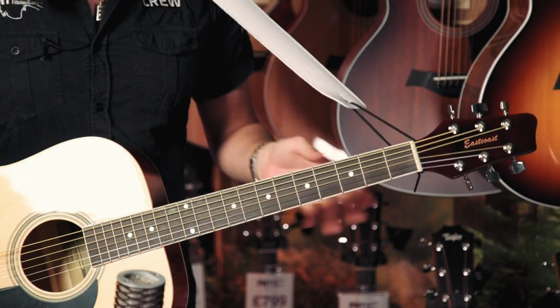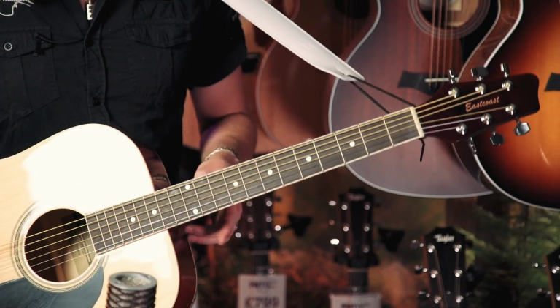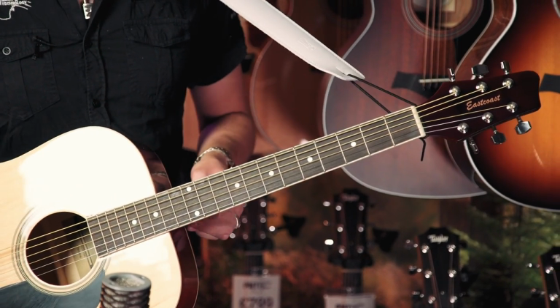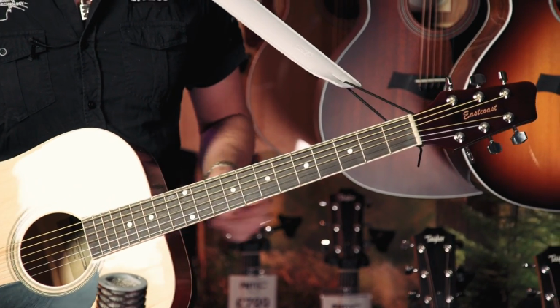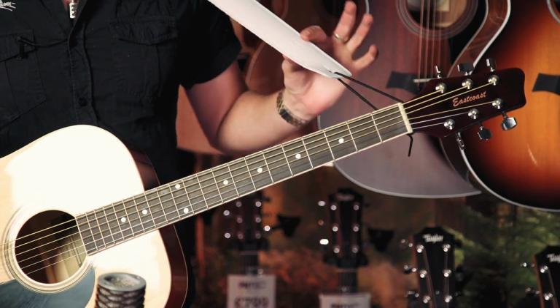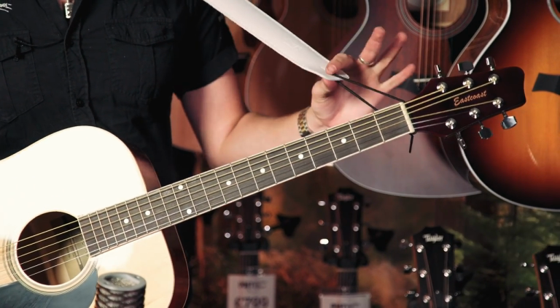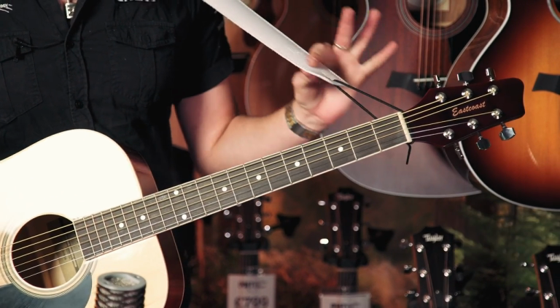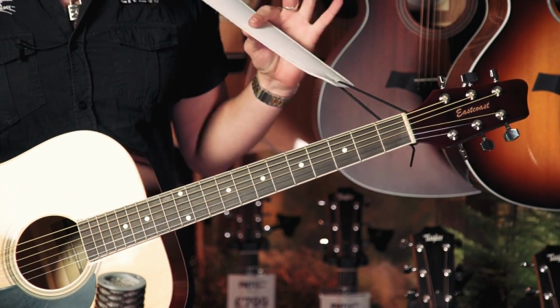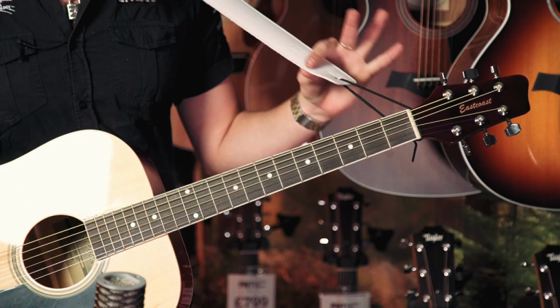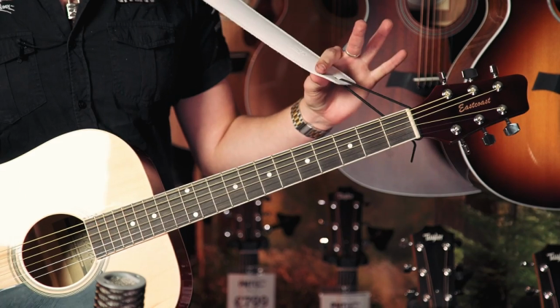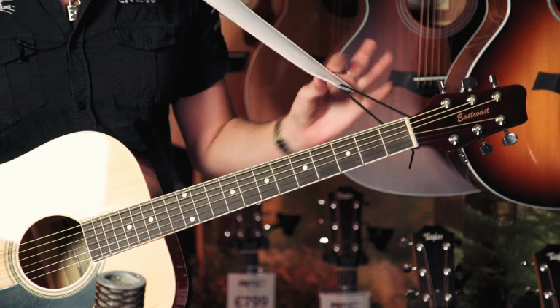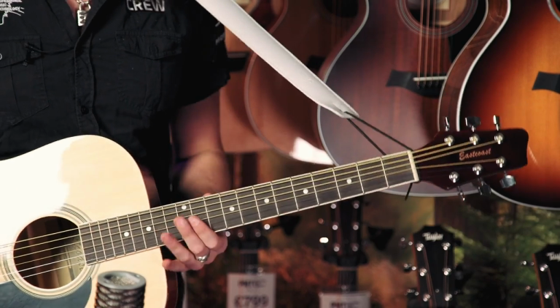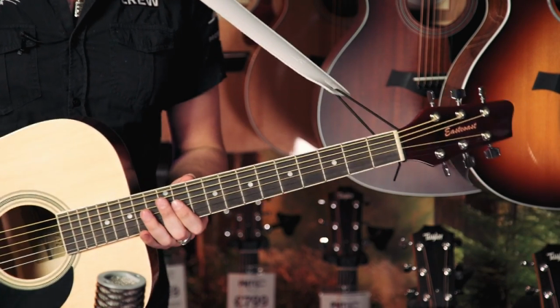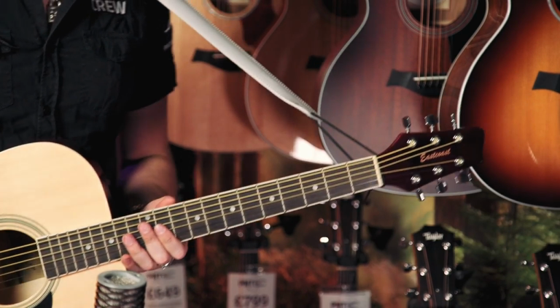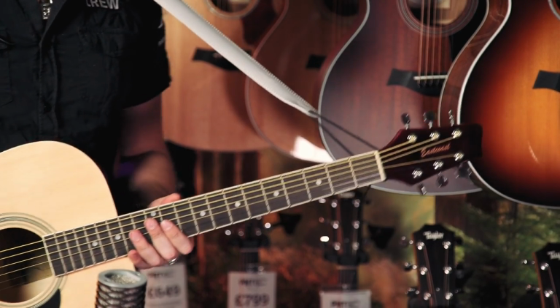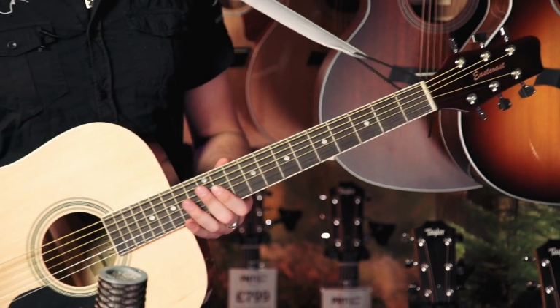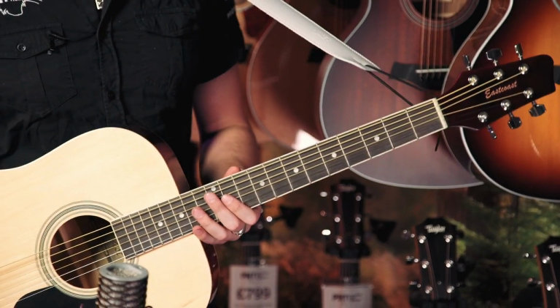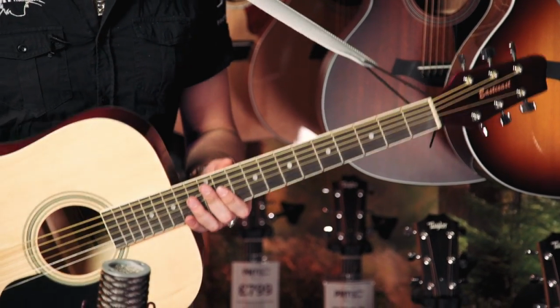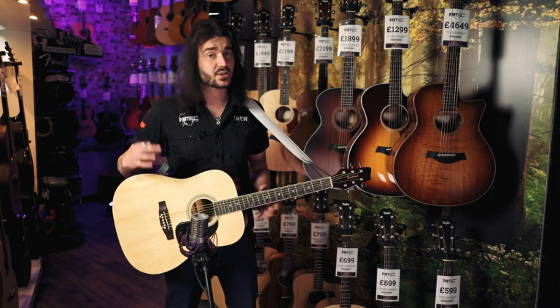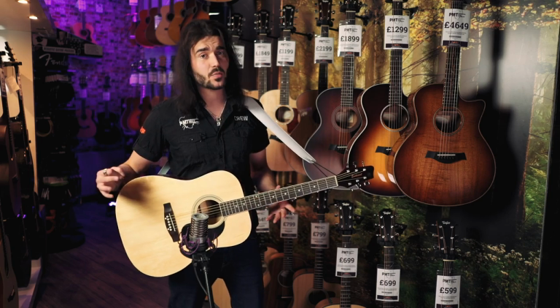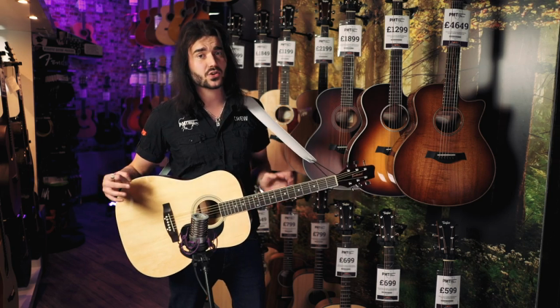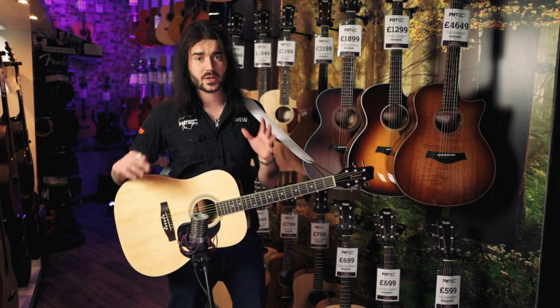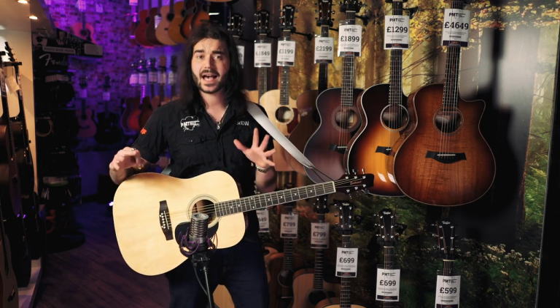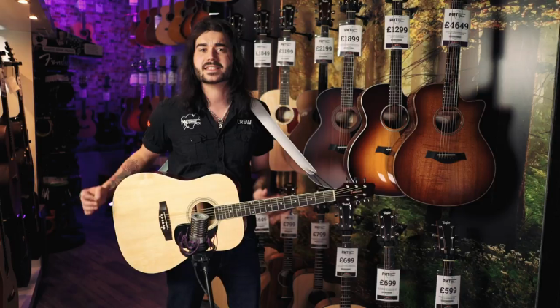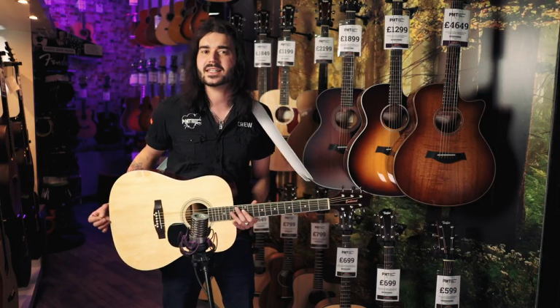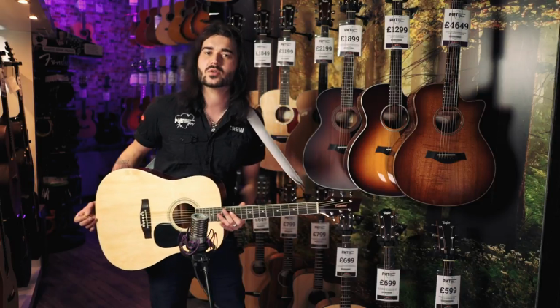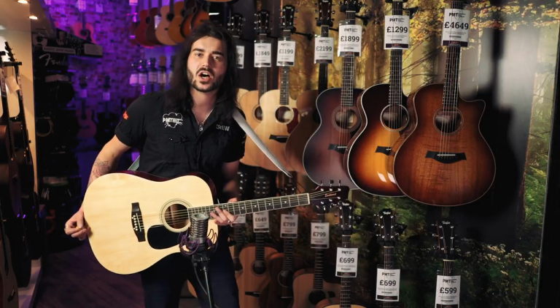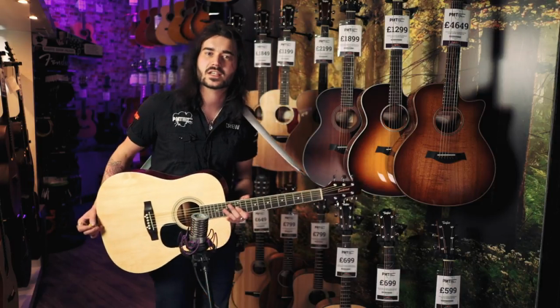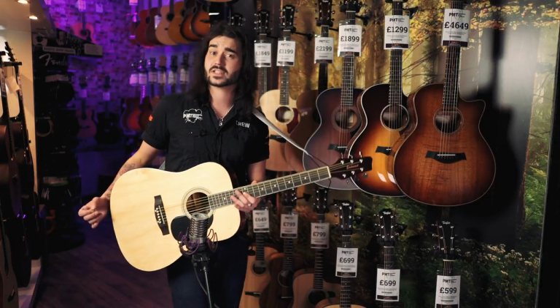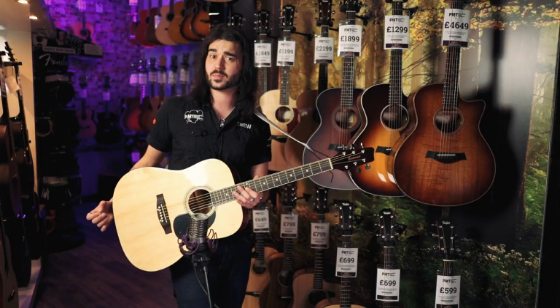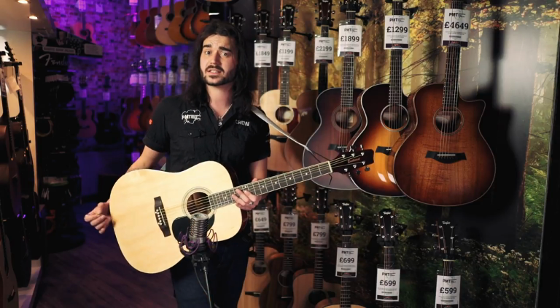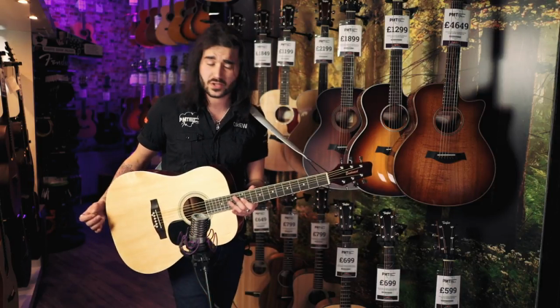It hasn't got a strap button here, but it means you can get your Johnny Cash or Elvis Presley on with this lovely dashing white strap if you have one yourself. It doesn't come with electronics, but you can get similar East Coast guitars for a similar price that do.